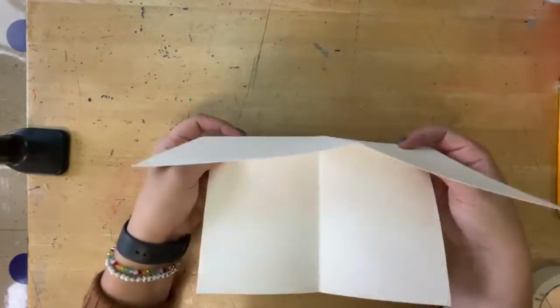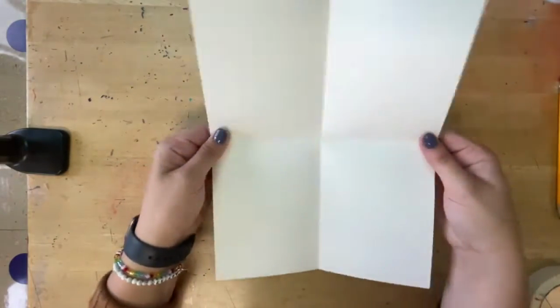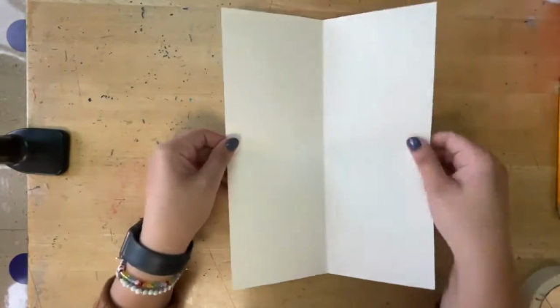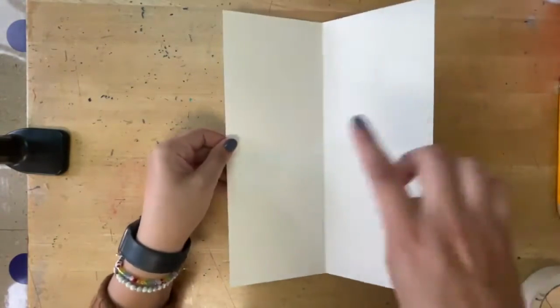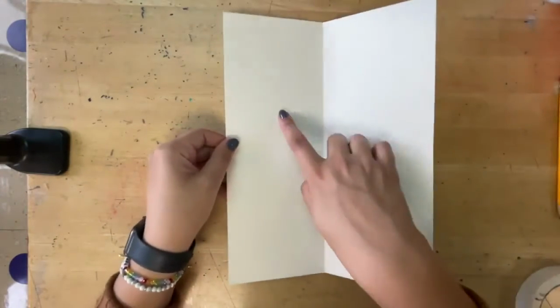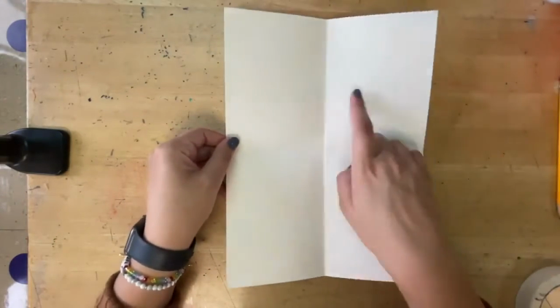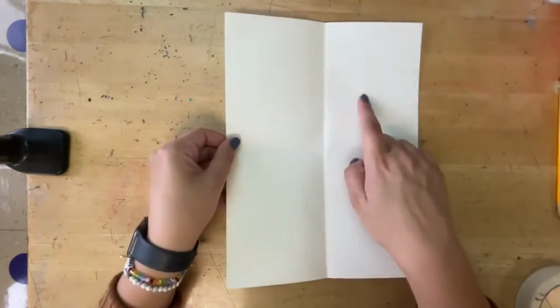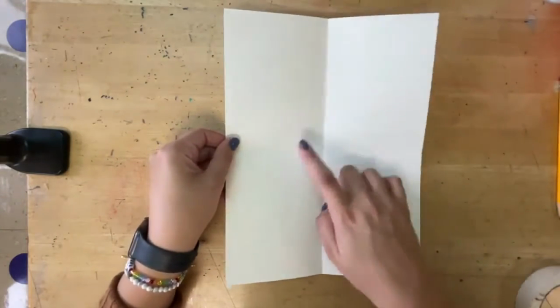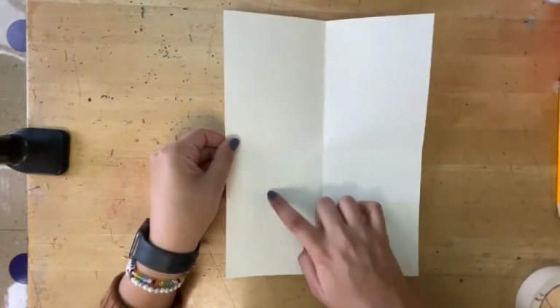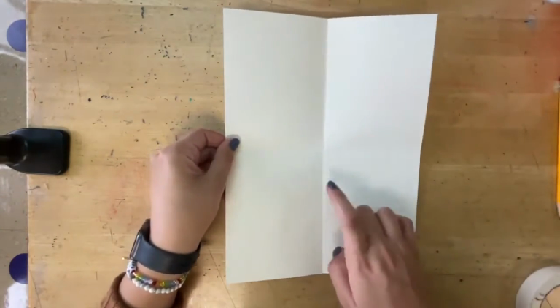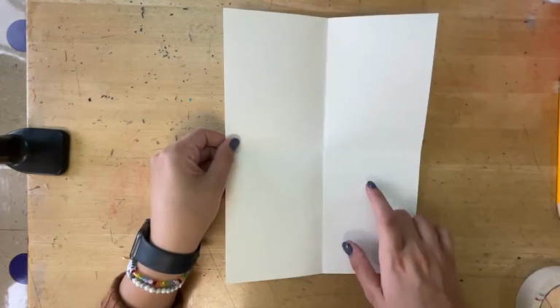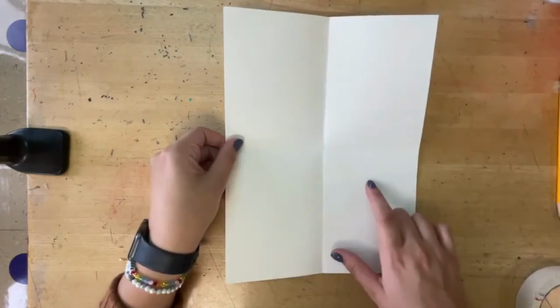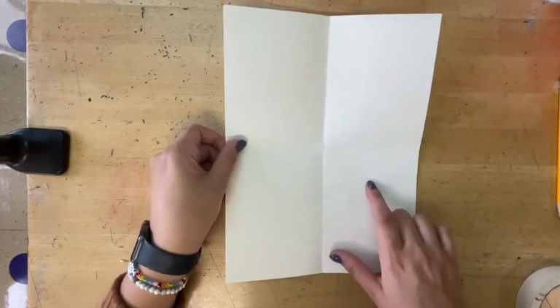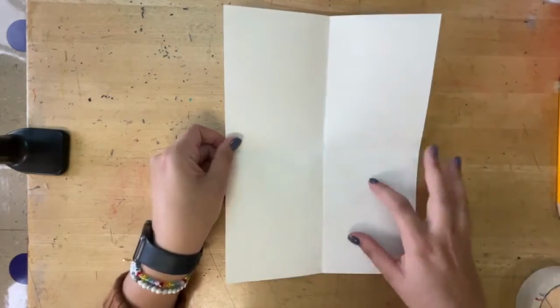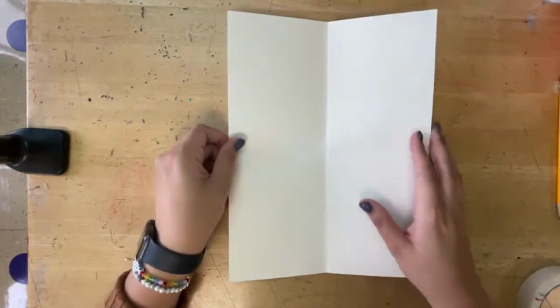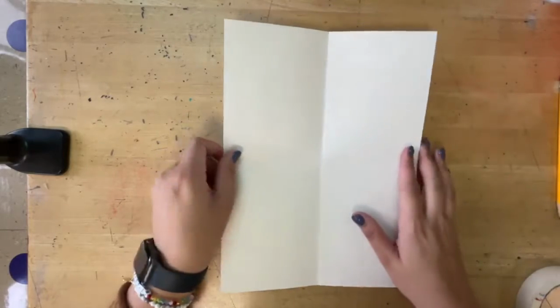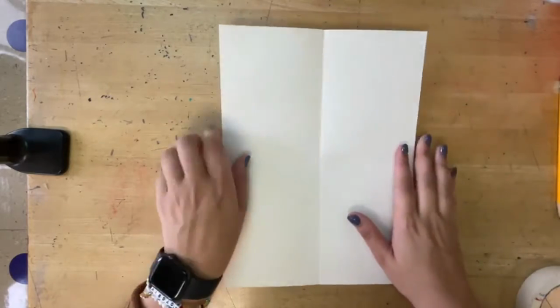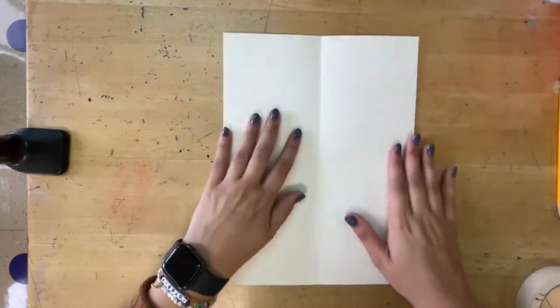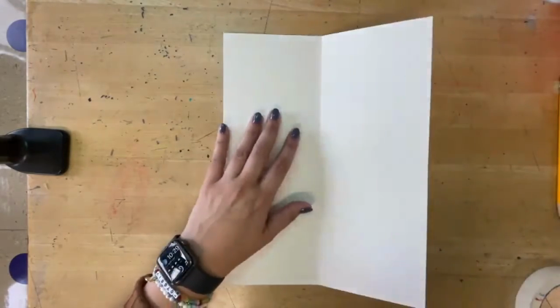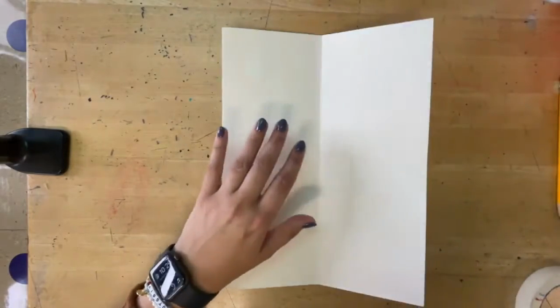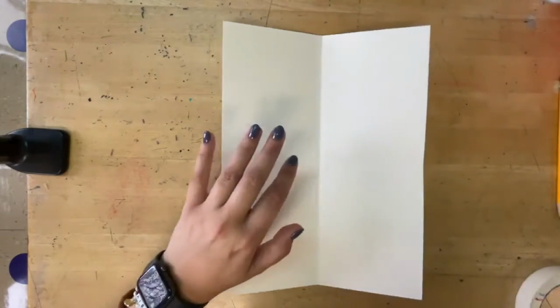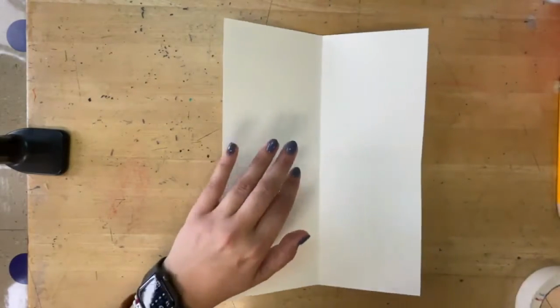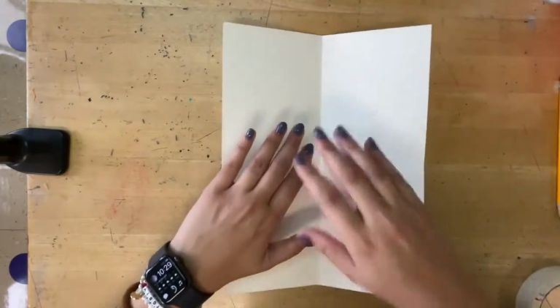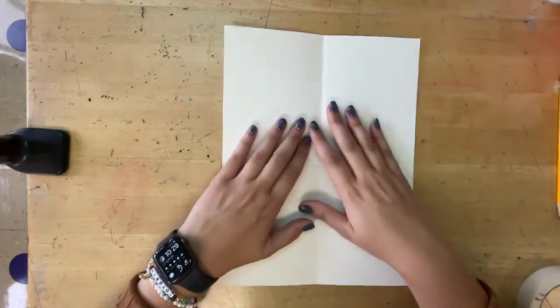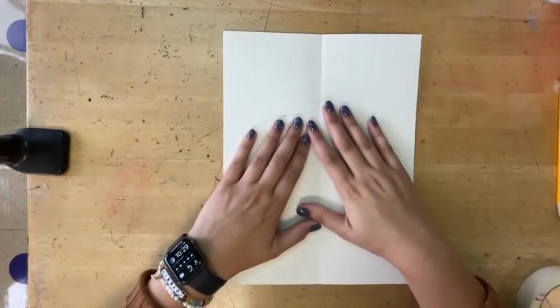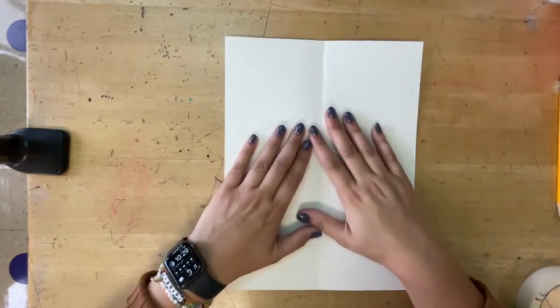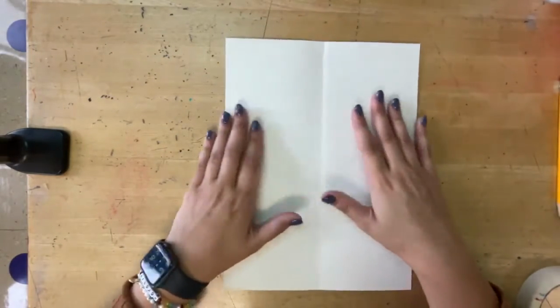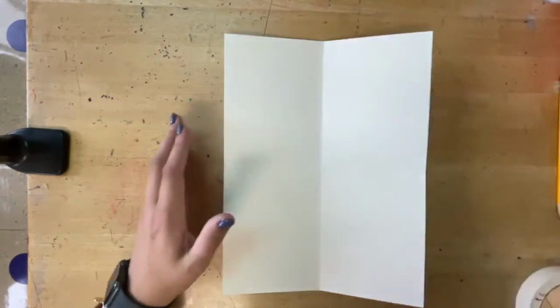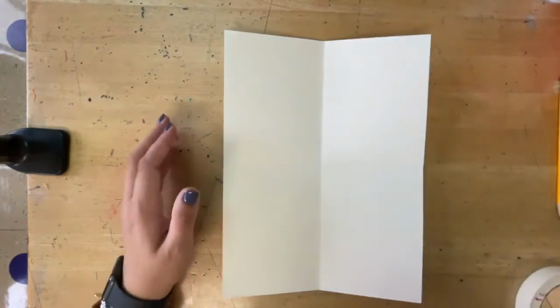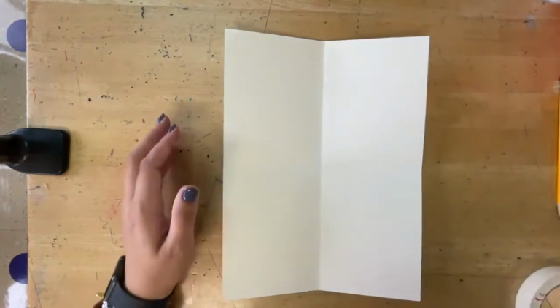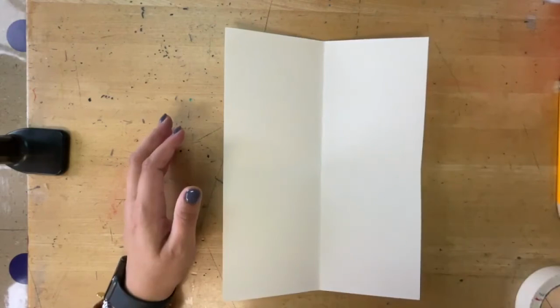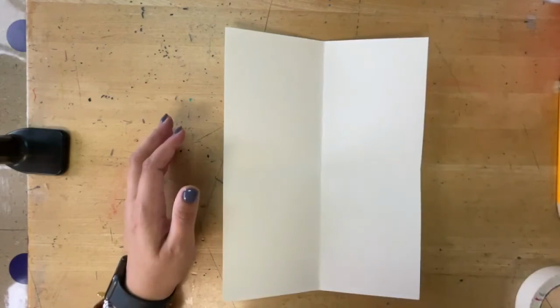Then you will end up with four different sections. In each section, we're going to do one of our letters.